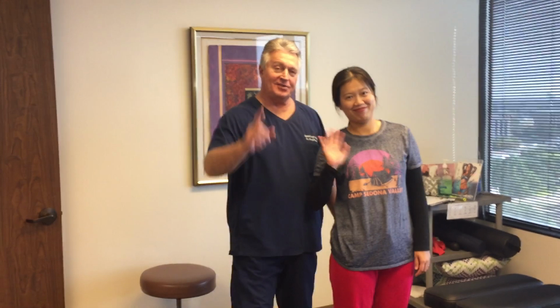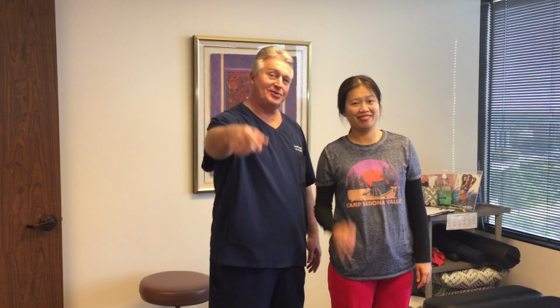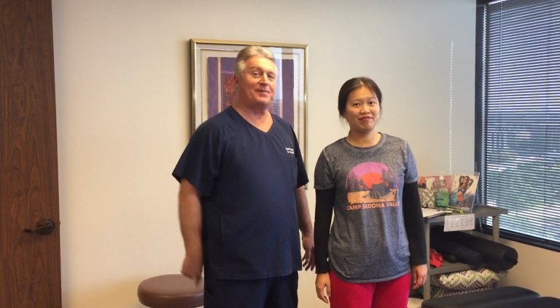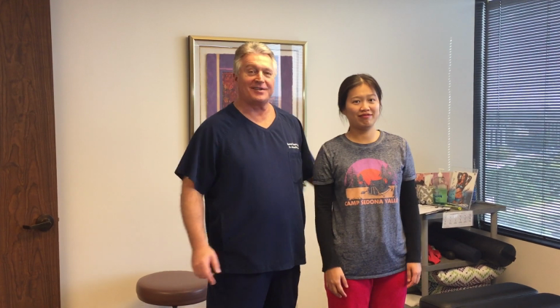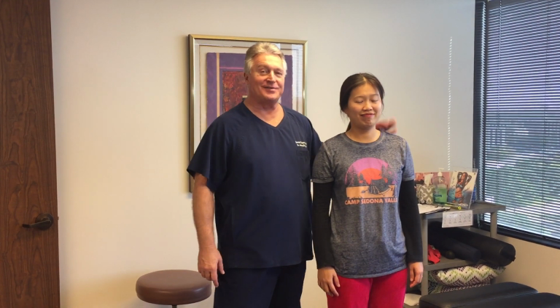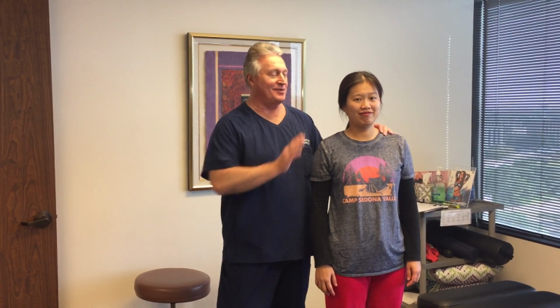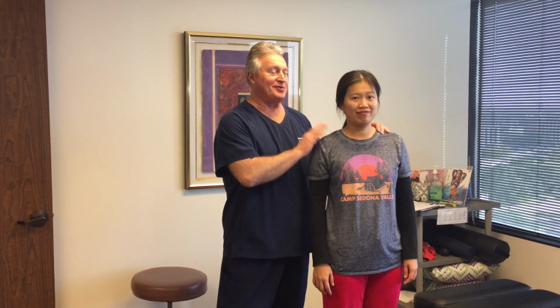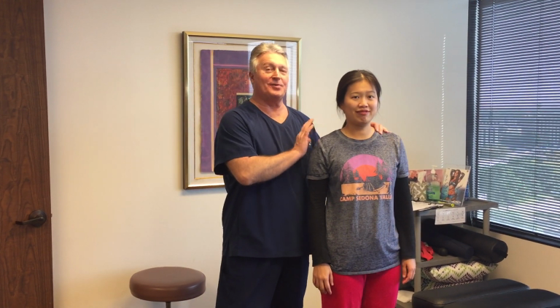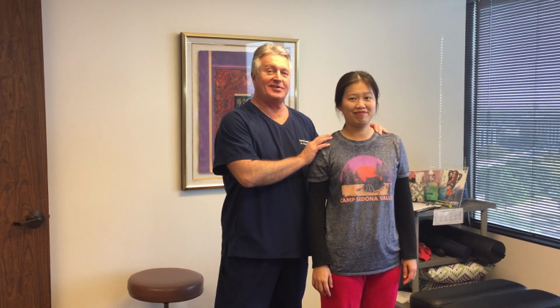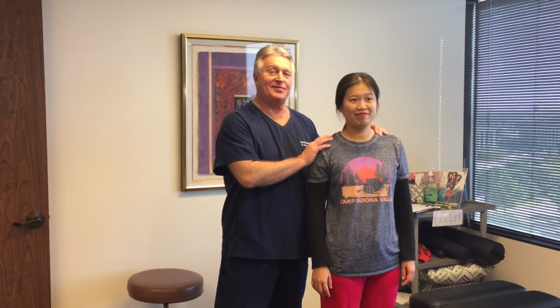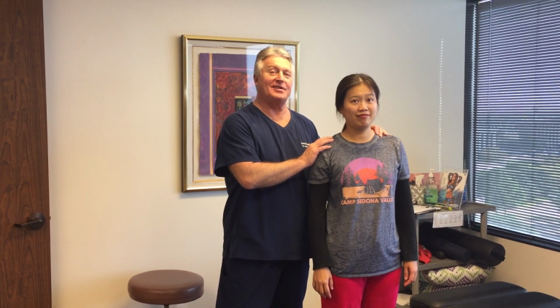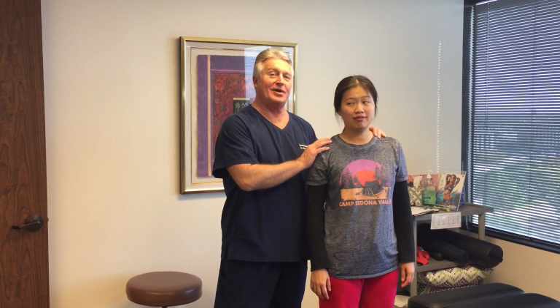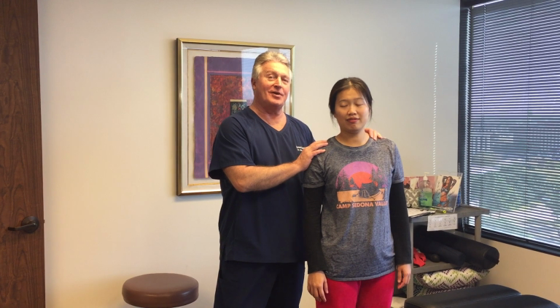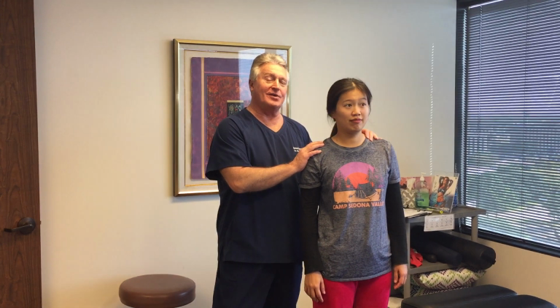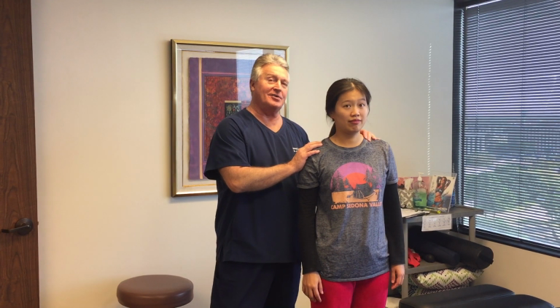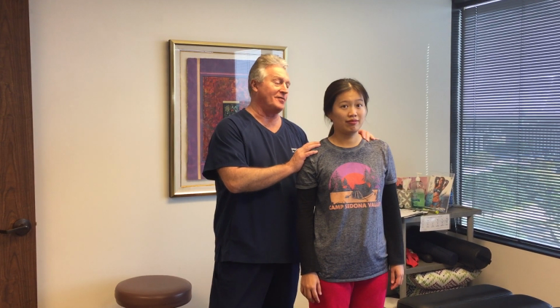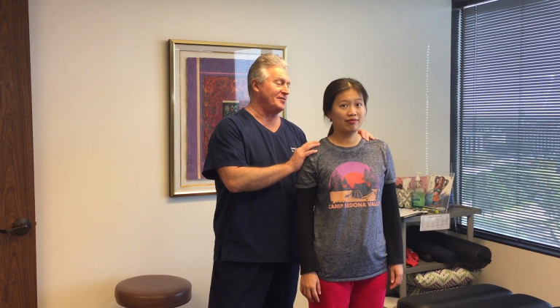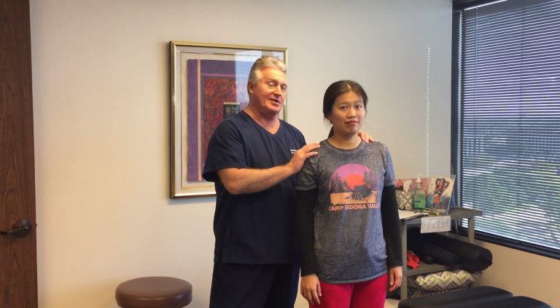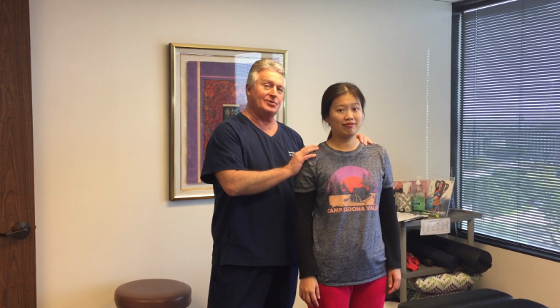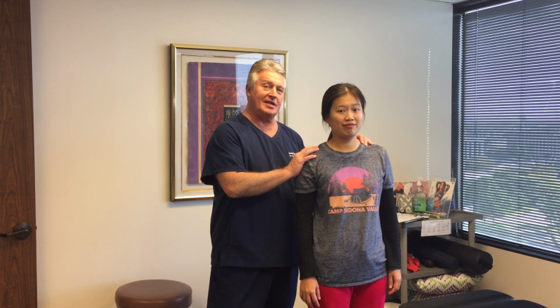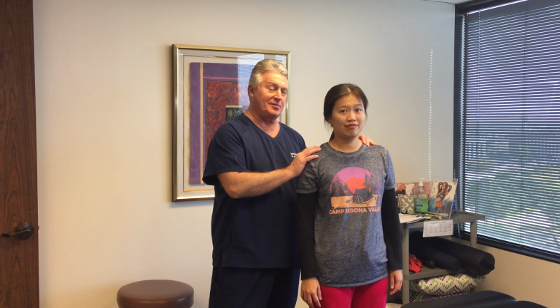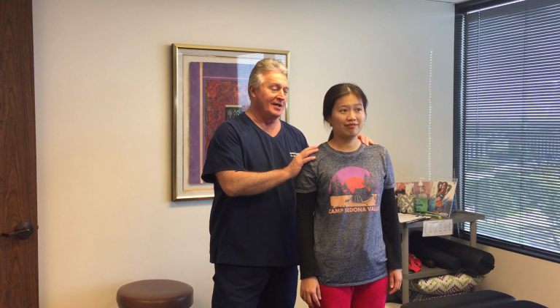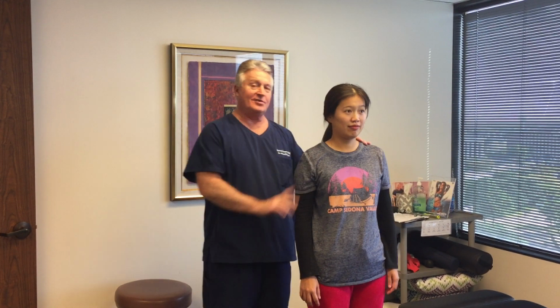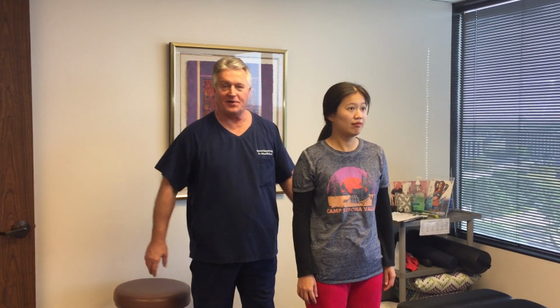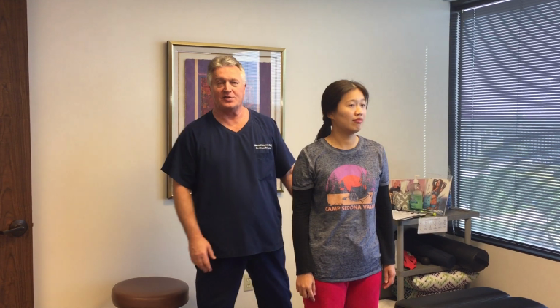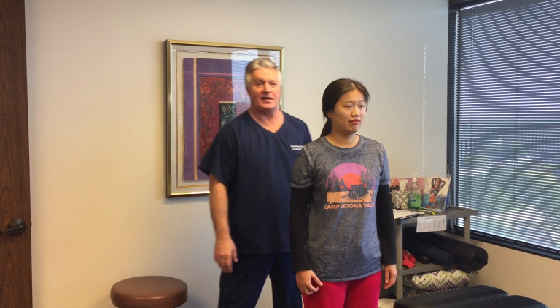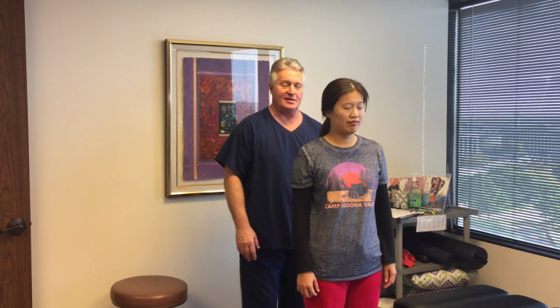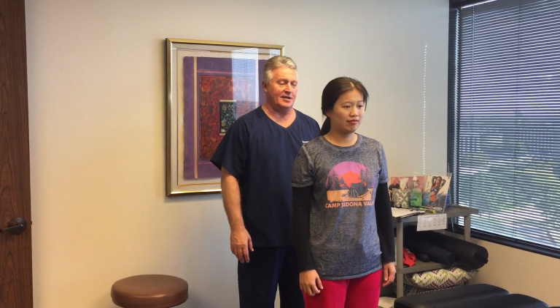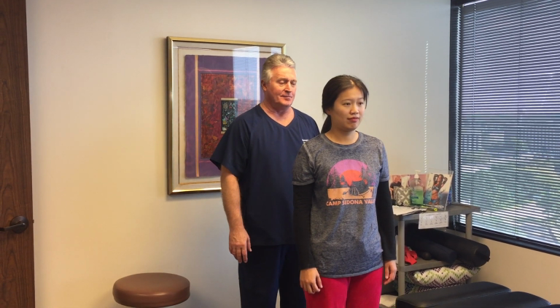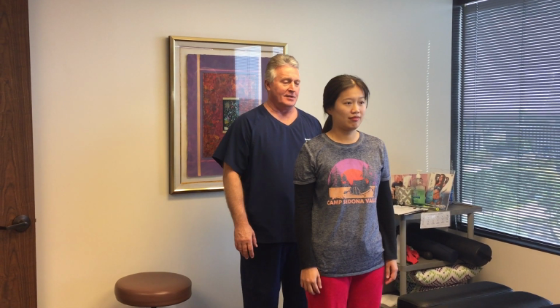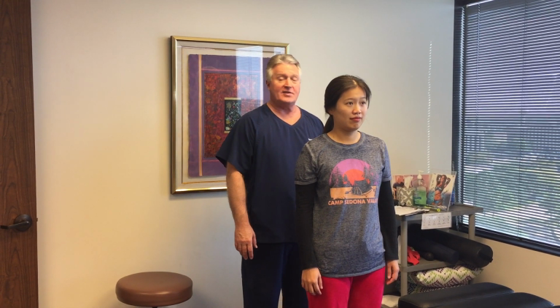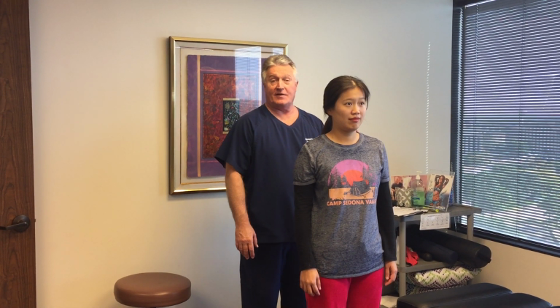Hi, this is your Houston chiropractor, Dr. Gregory Johnson. We have Joyce here with us today from San Antonio. She and her husband drove over here from San Antonio today to get treatment. This is their very first chiropractic visit ever.